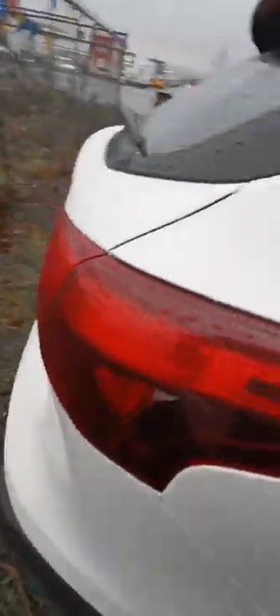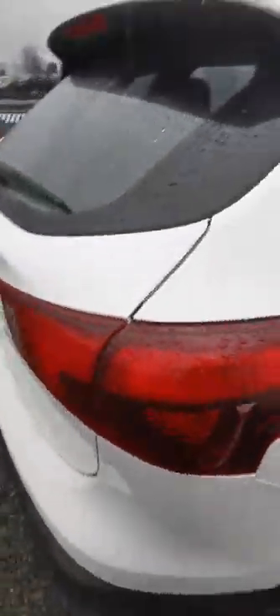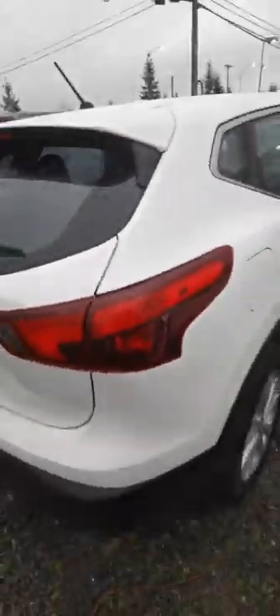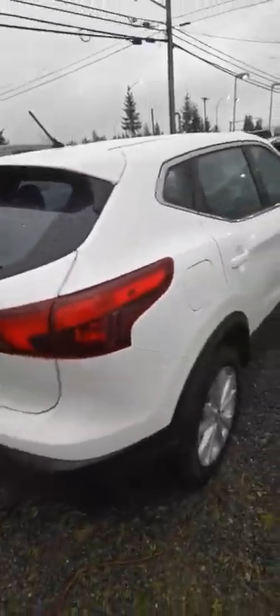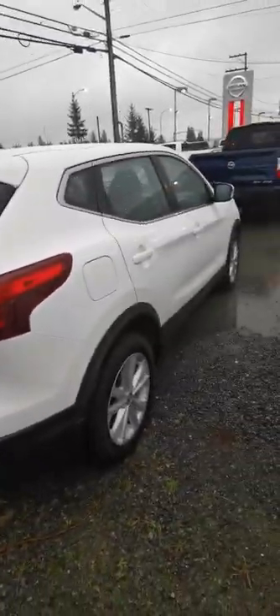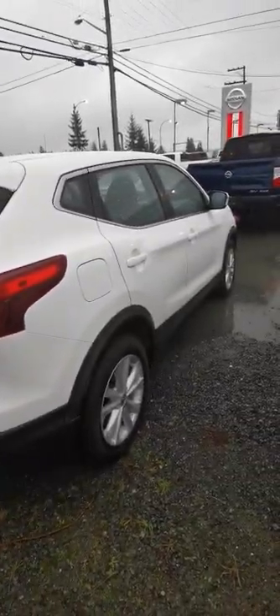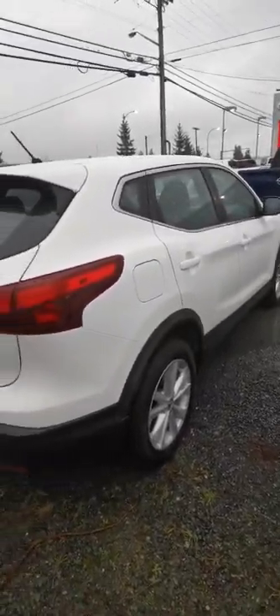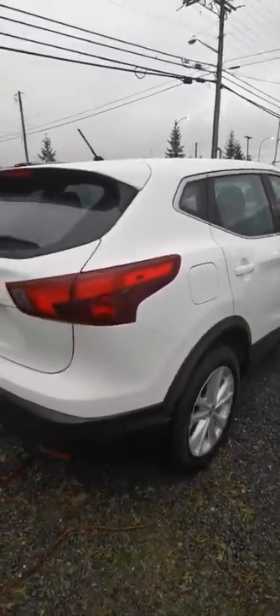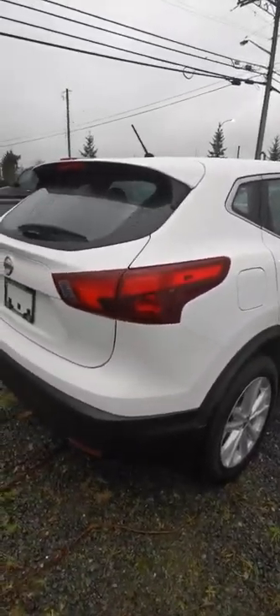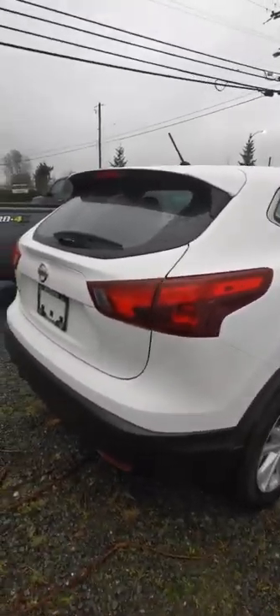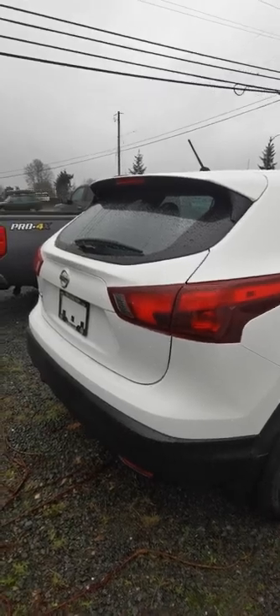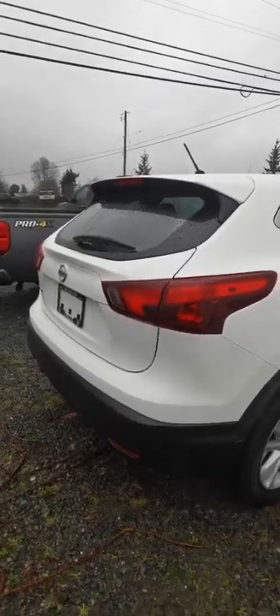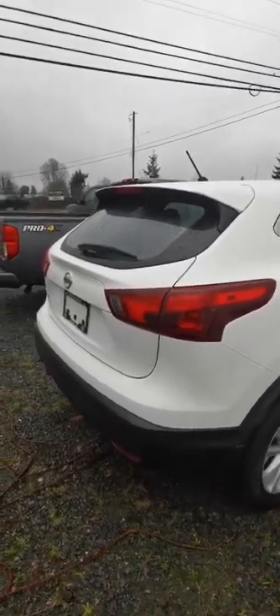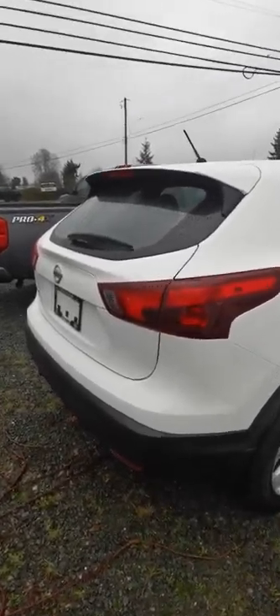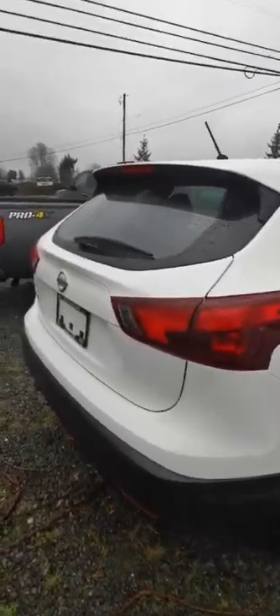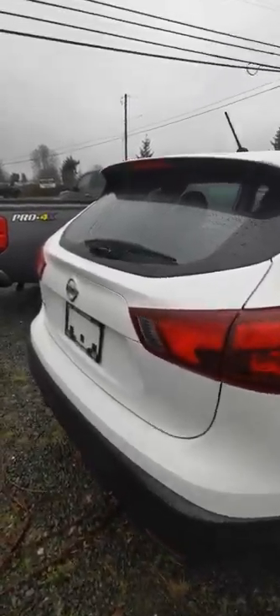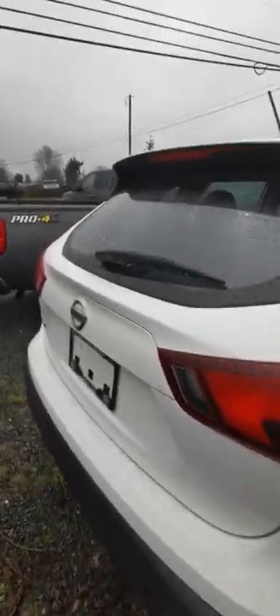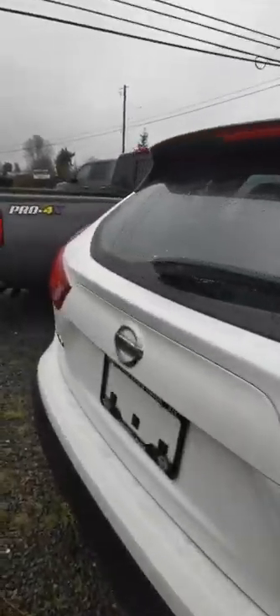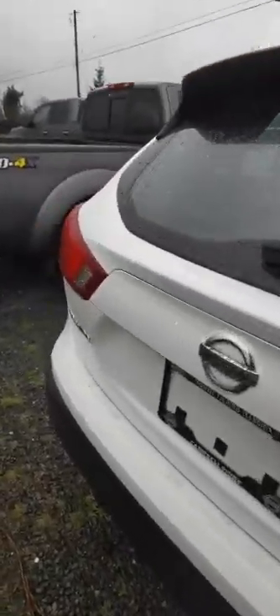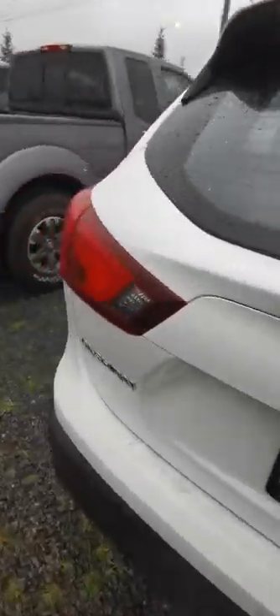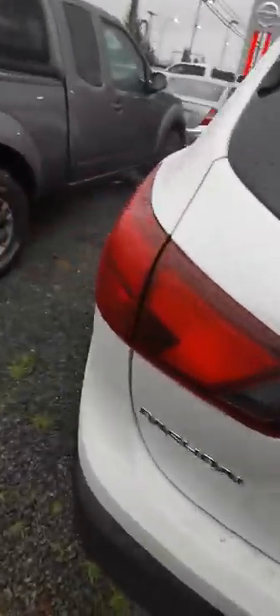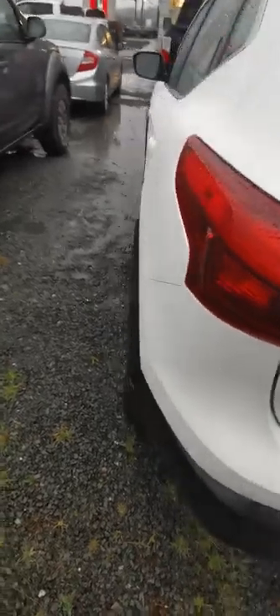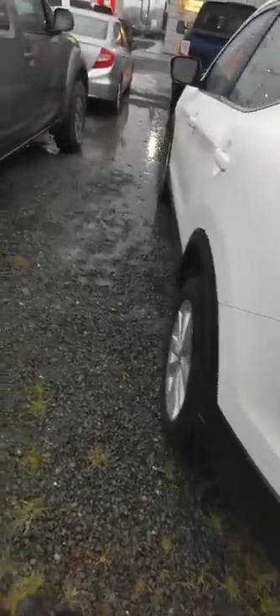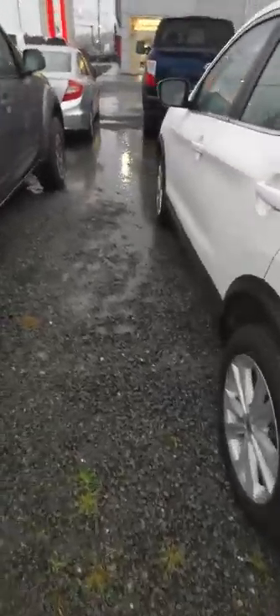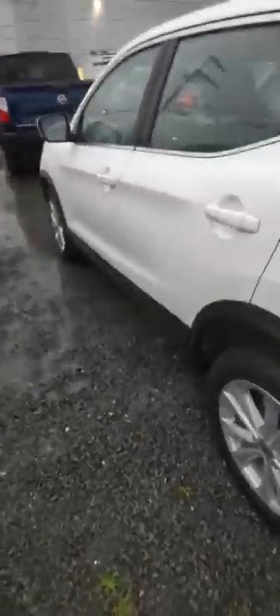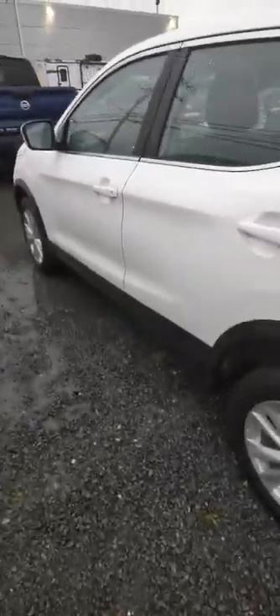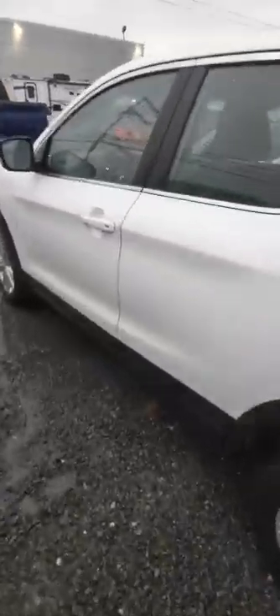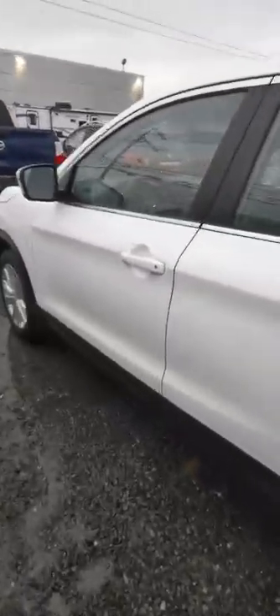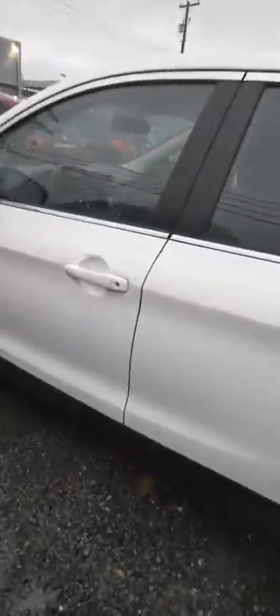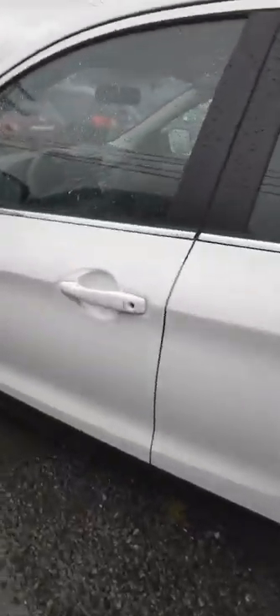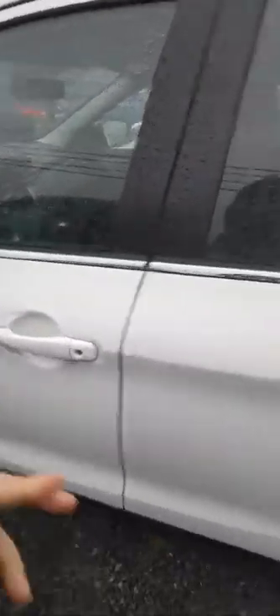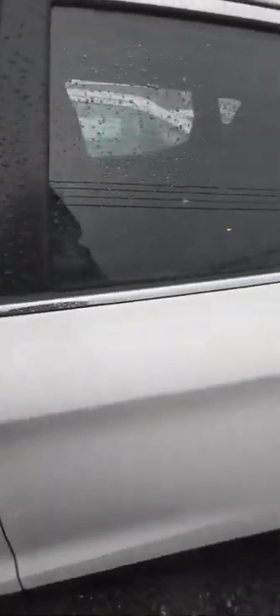A little bit of a side profile there. The Qashqais are also known as the Rogue Sports — that's a little fun fact for you there. They get really good gas mileage; I believe they average about 9.6 or 9.2.